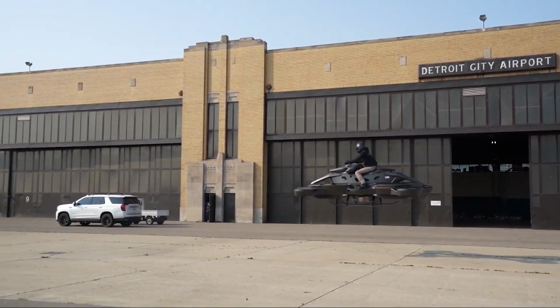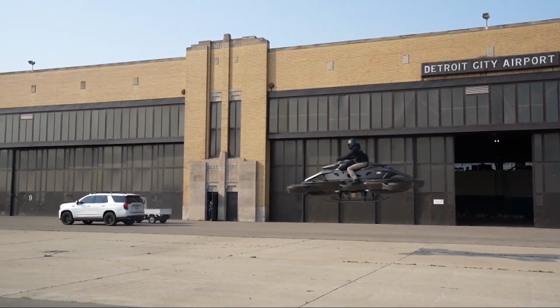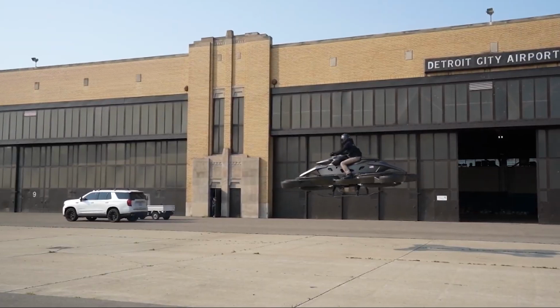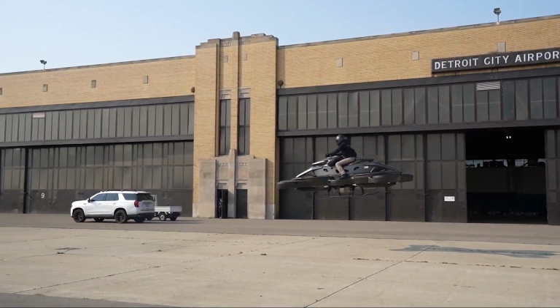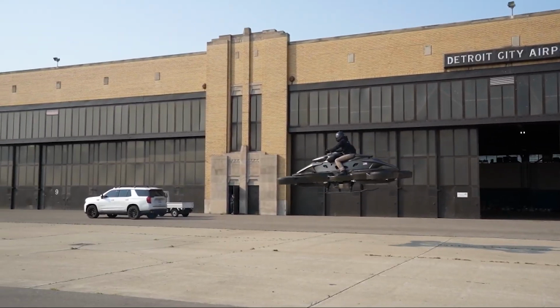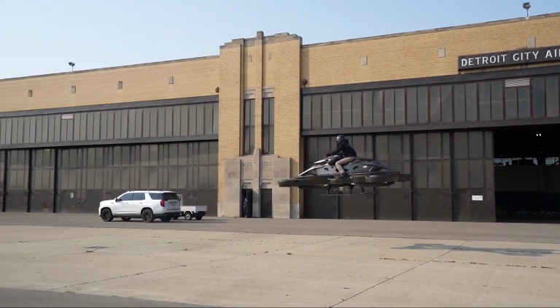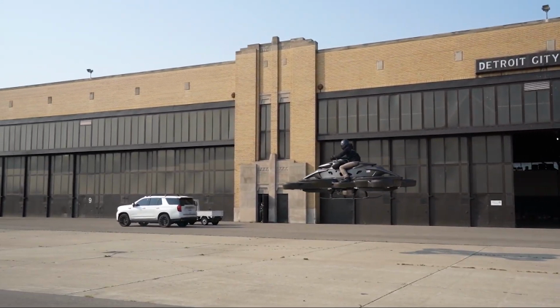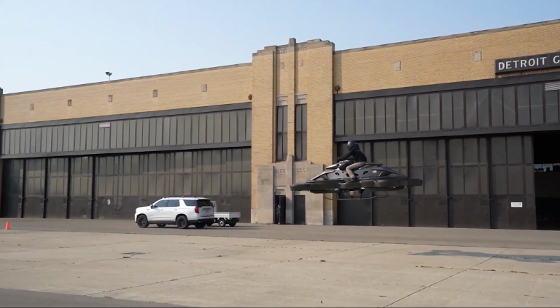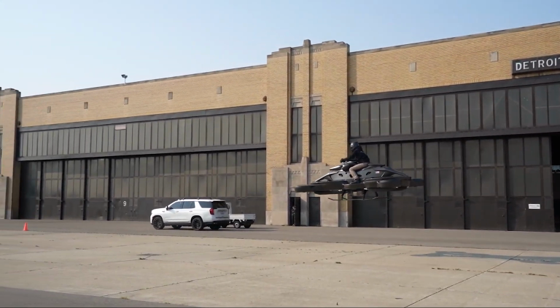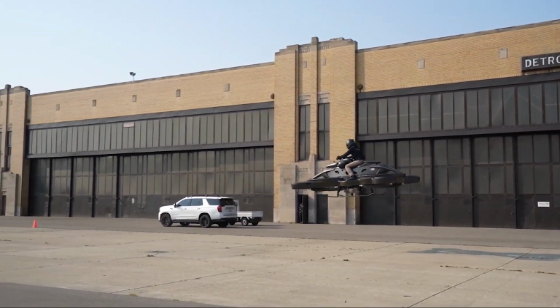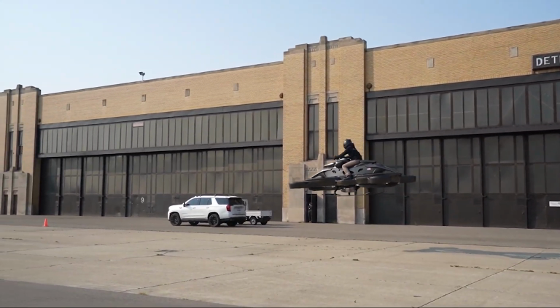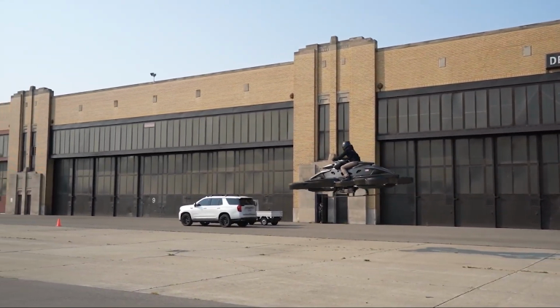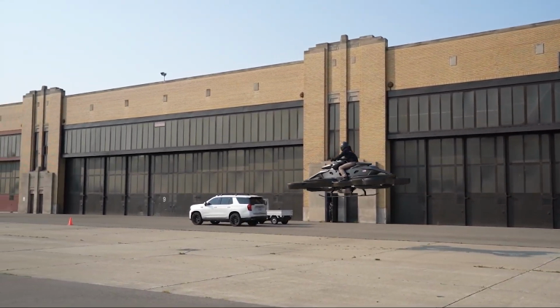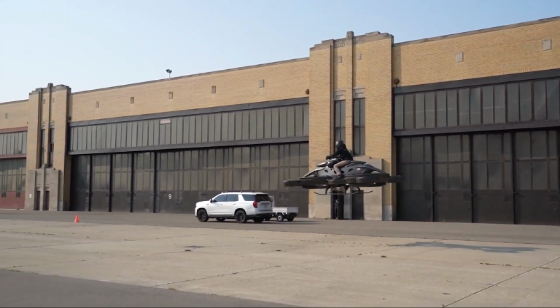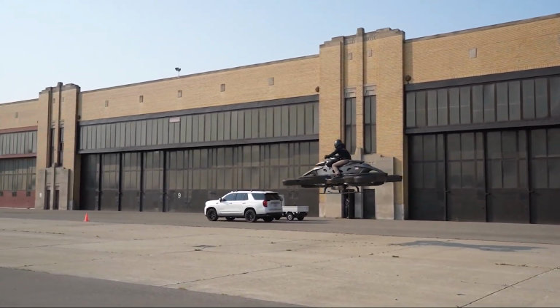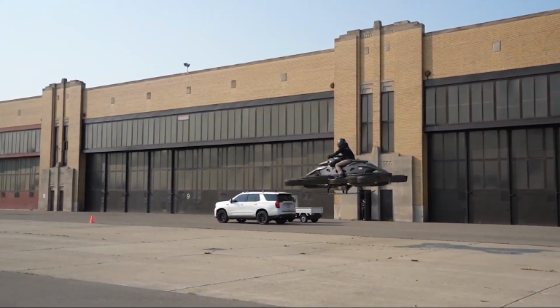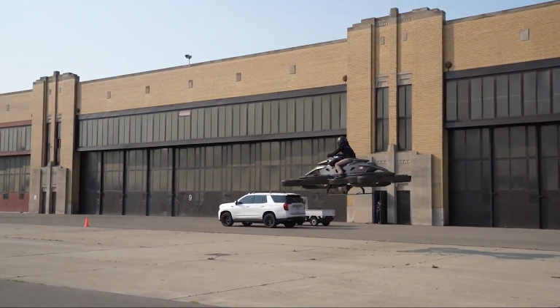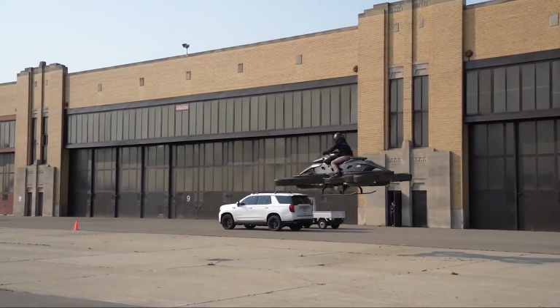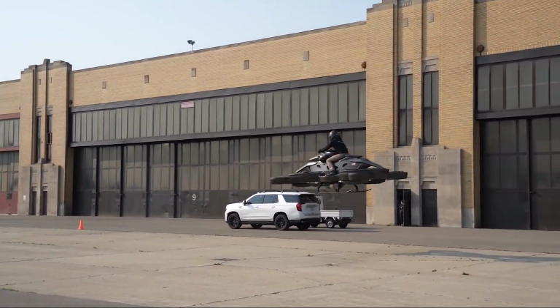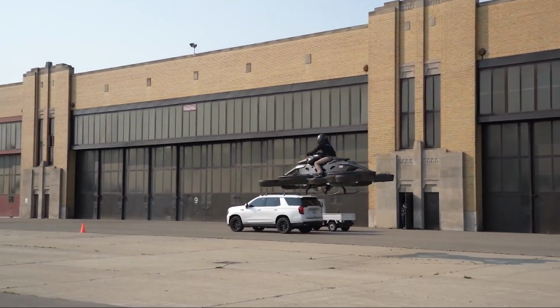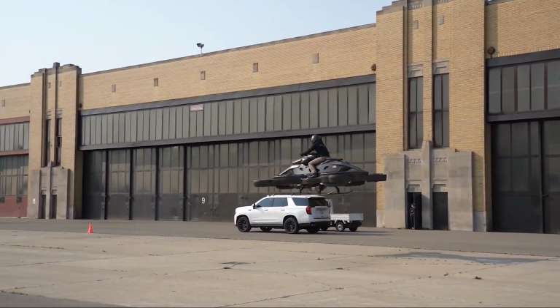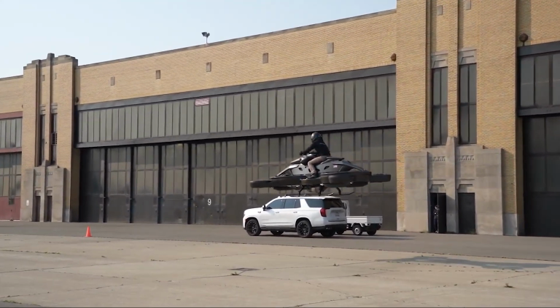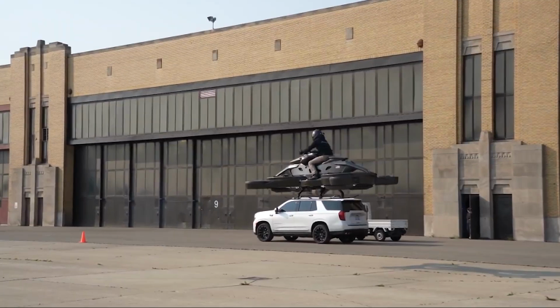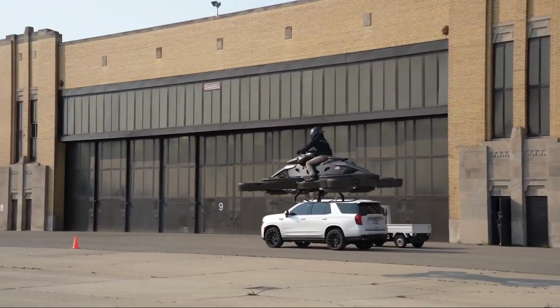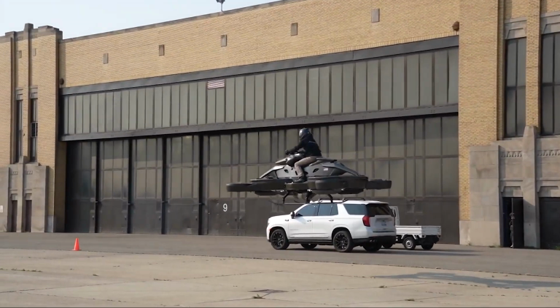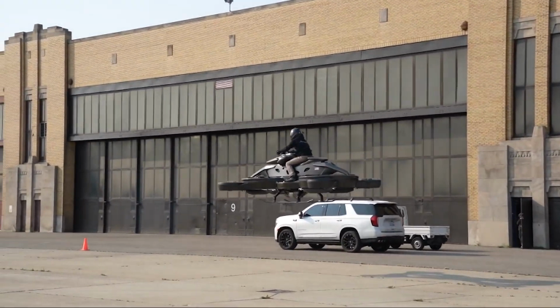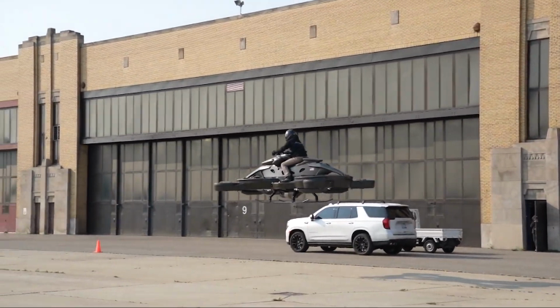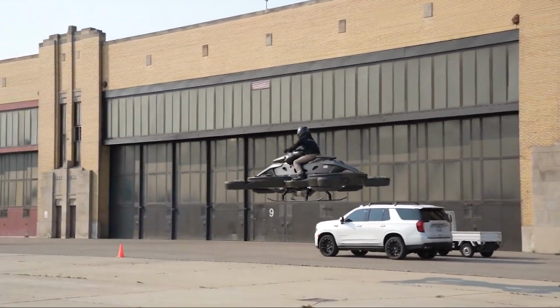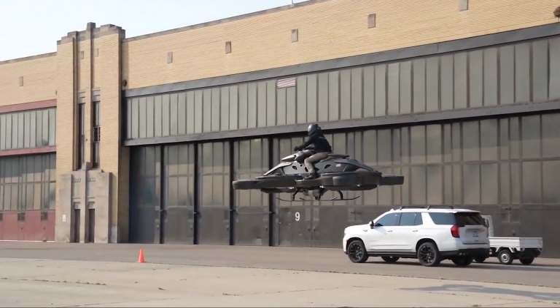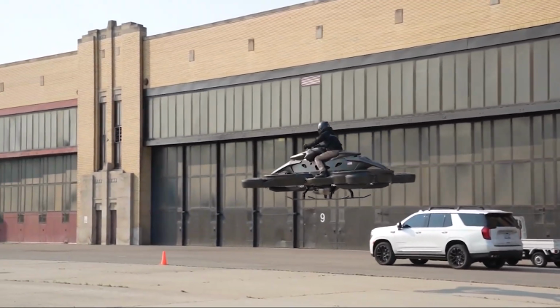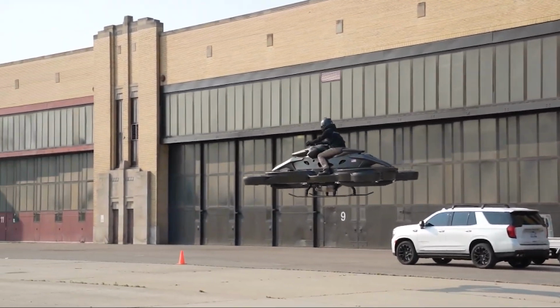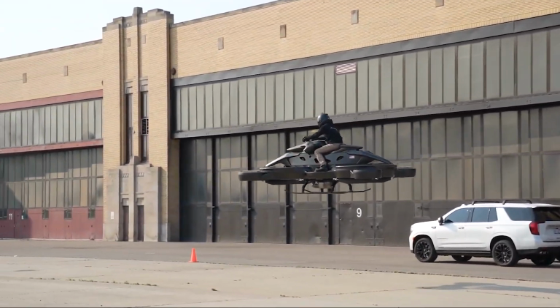On each corner of the hover bike, there are four smaller fans powered by electric motors. These smaller fans help keep the hover bike balanced and allow the pilot to steer it safely.